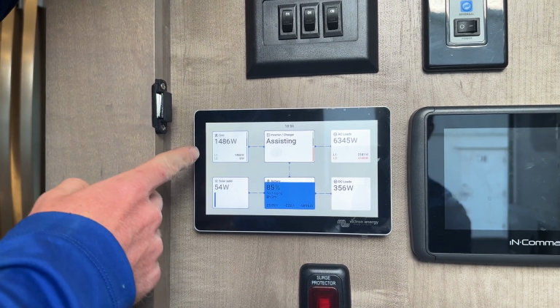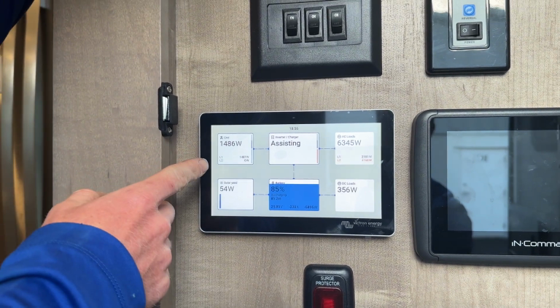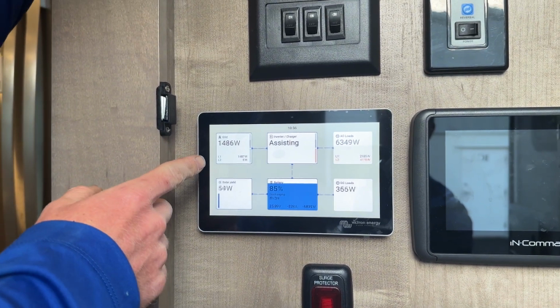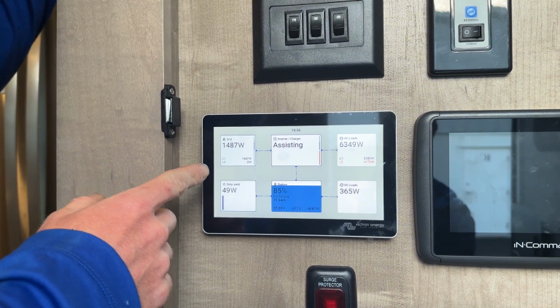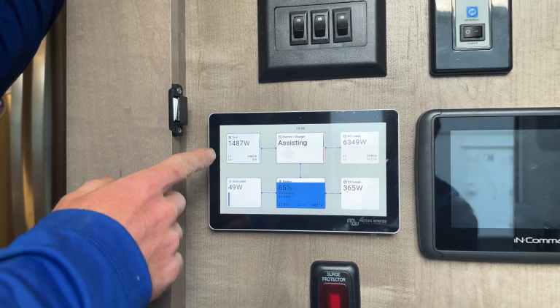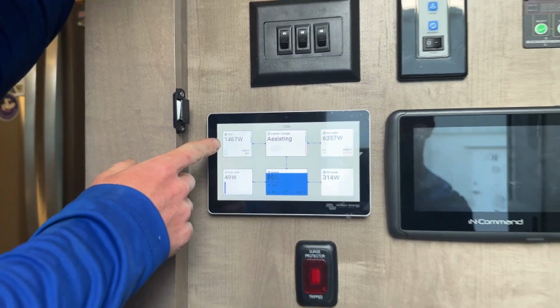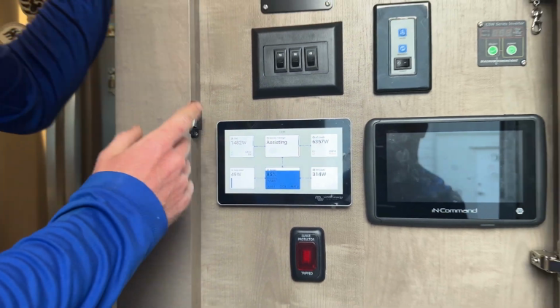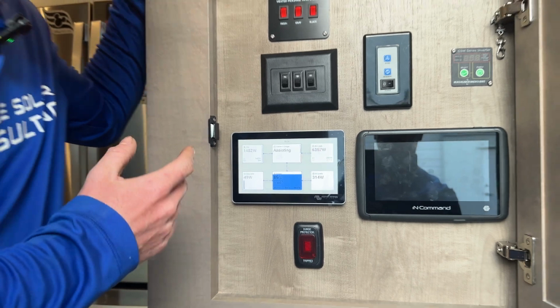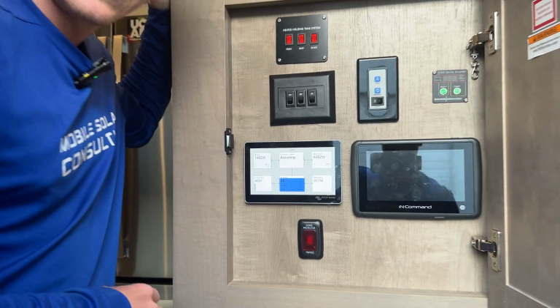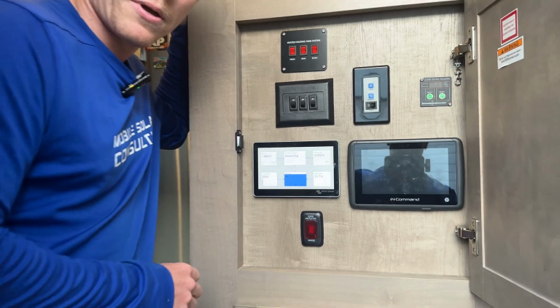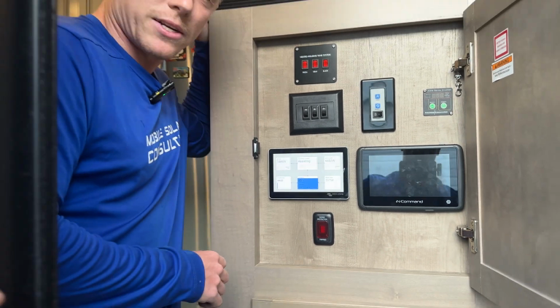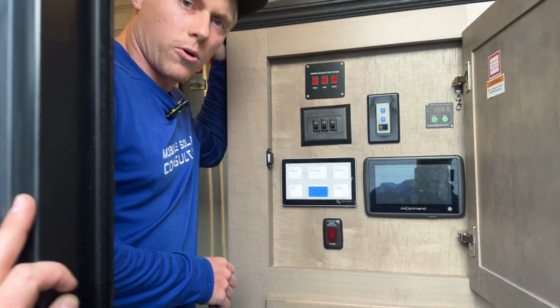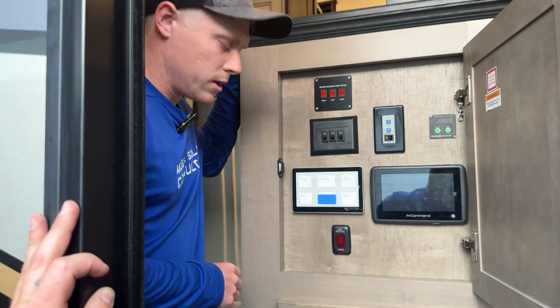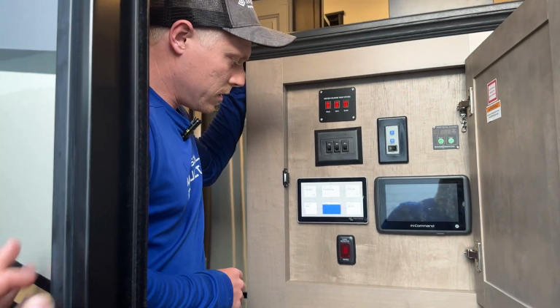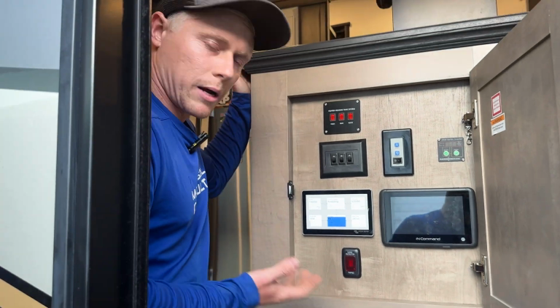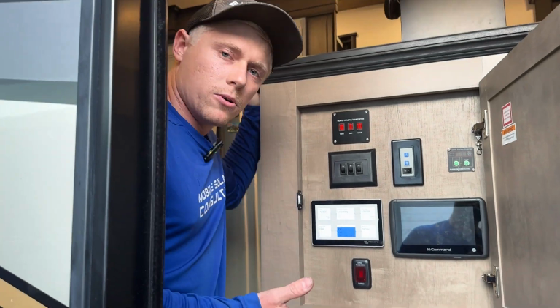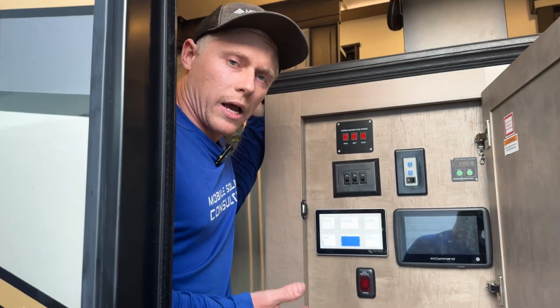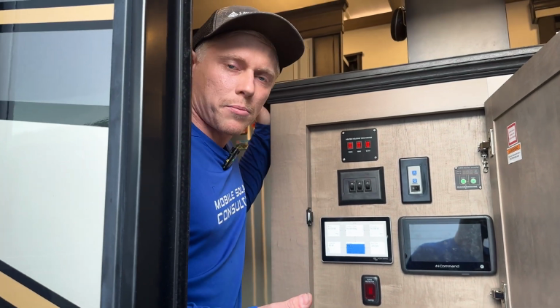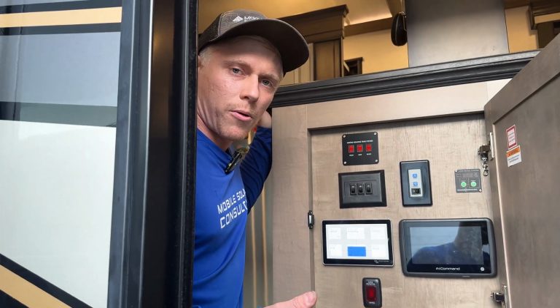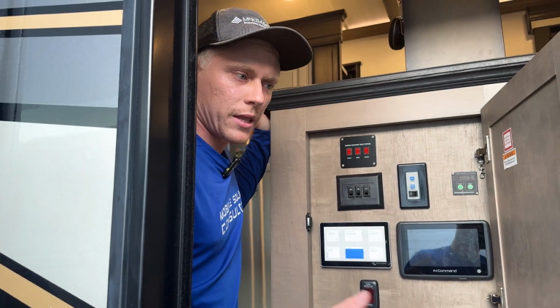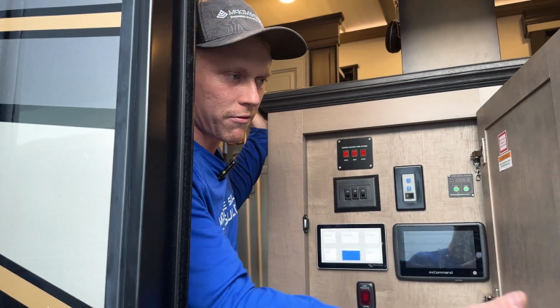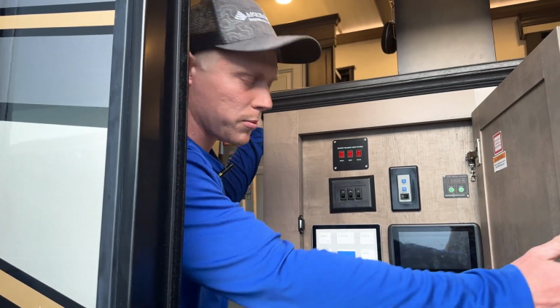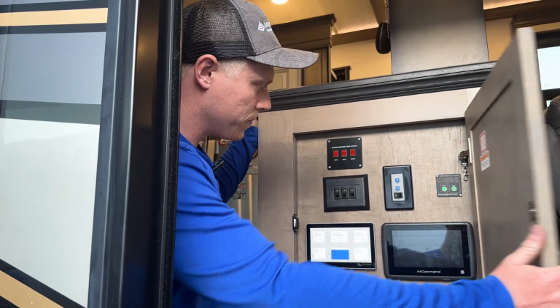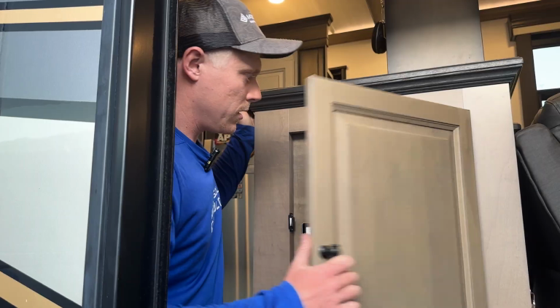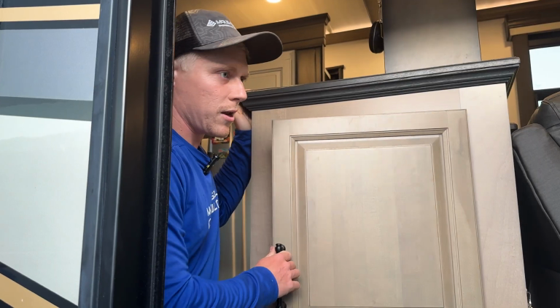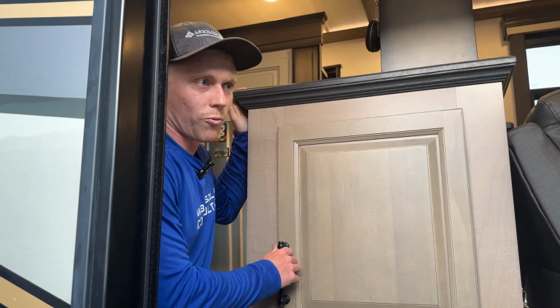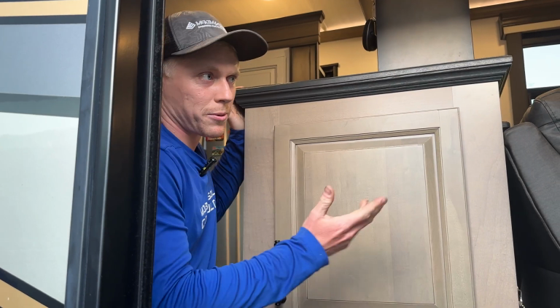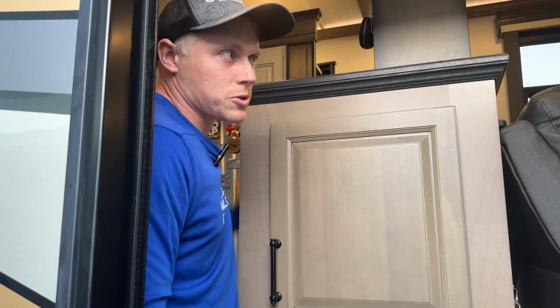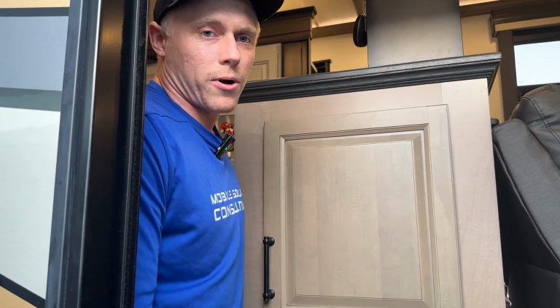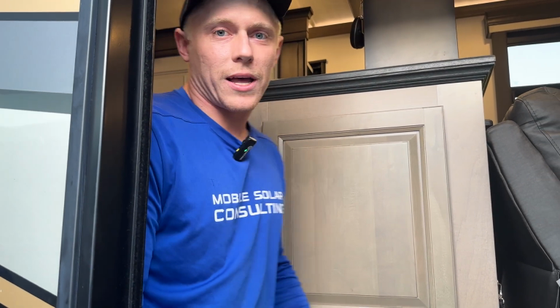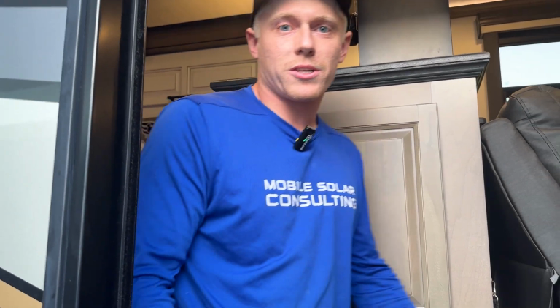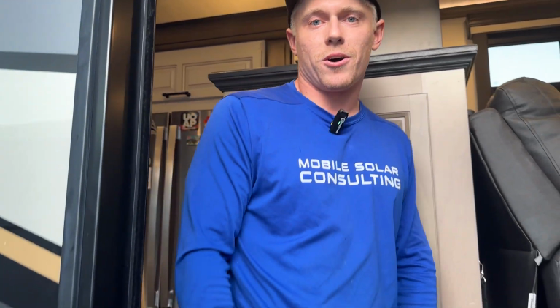We've got a grid supplement from a 15-amp extension cord, so we're able to use any type of power that we have available and use power like we're hooked up at home.